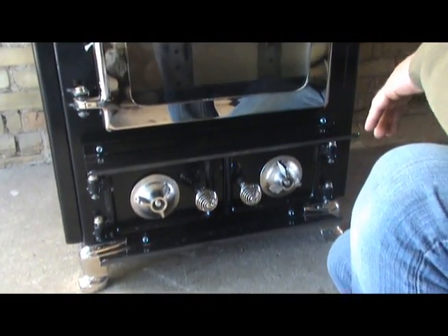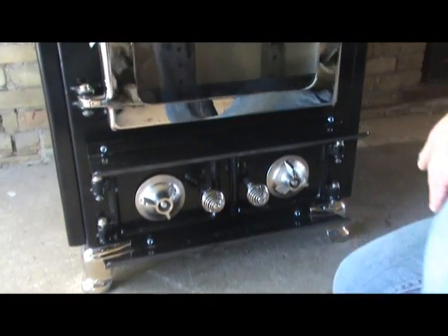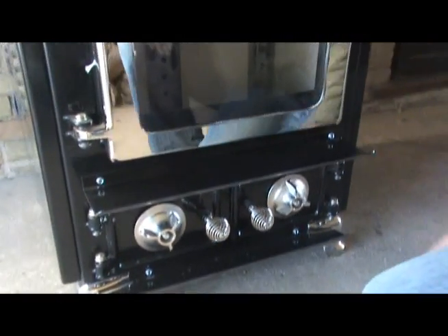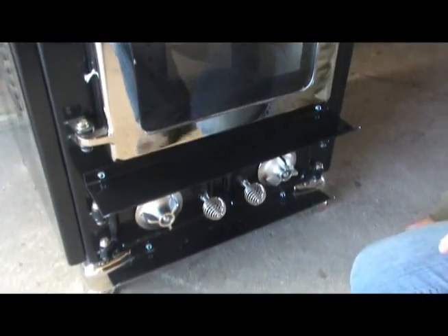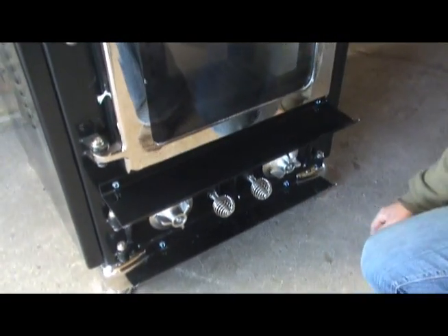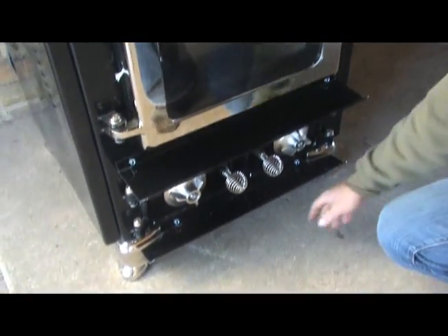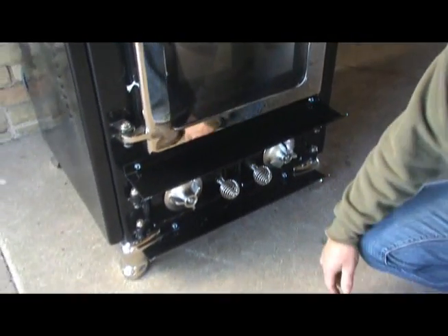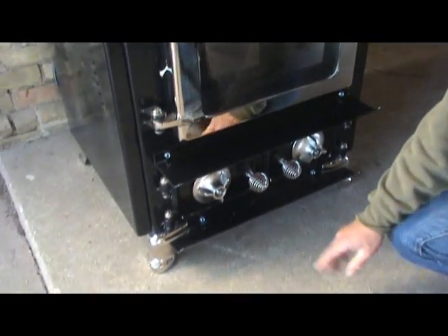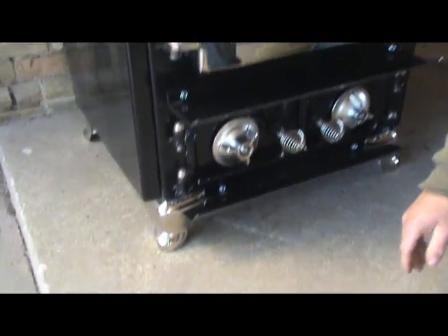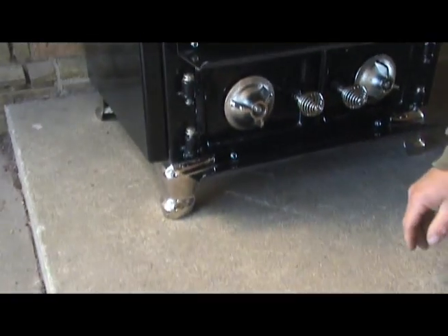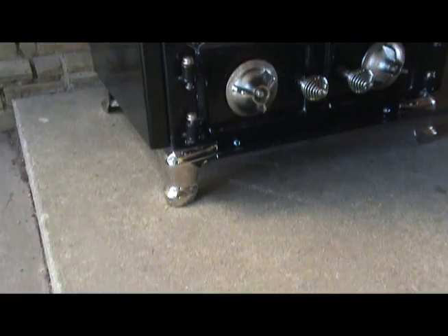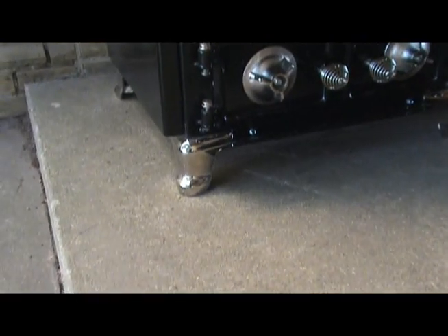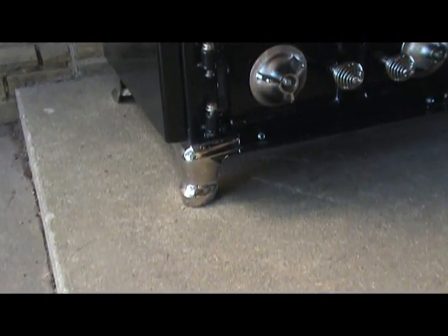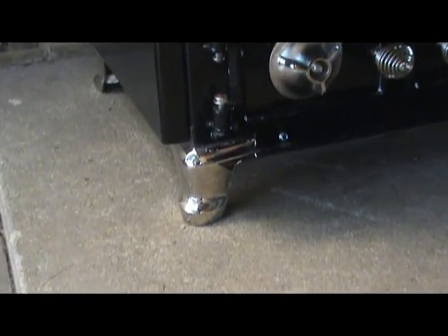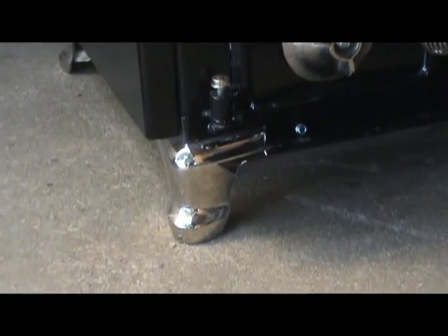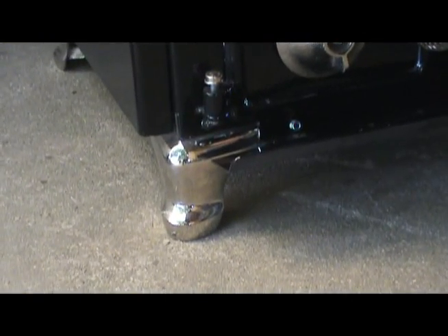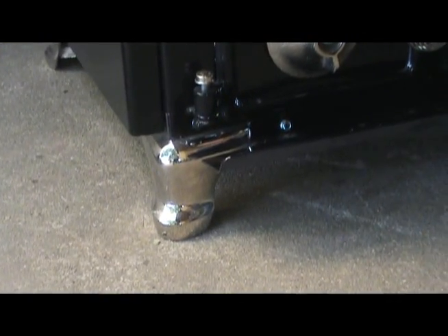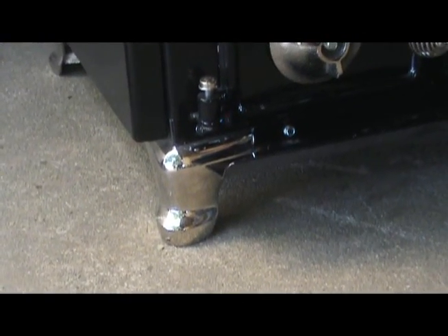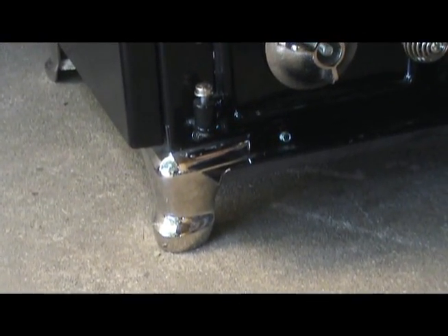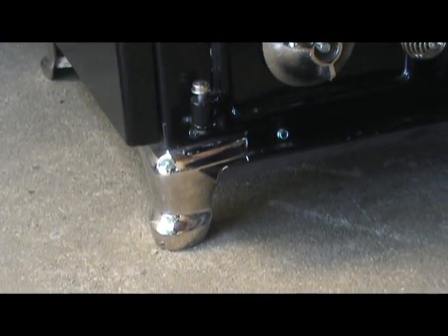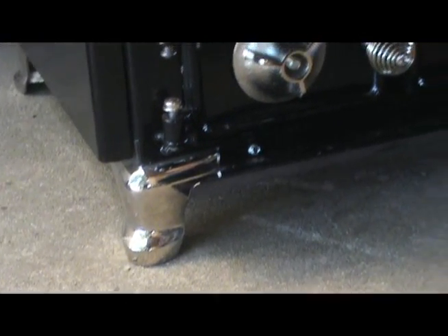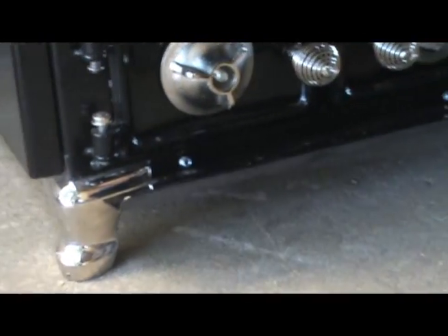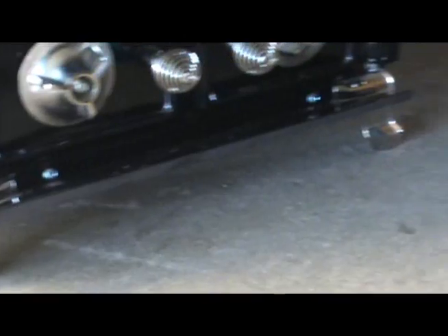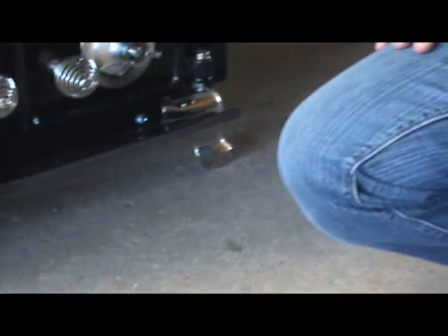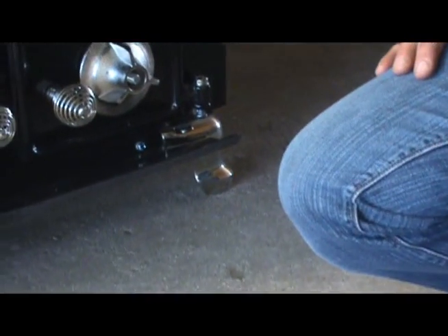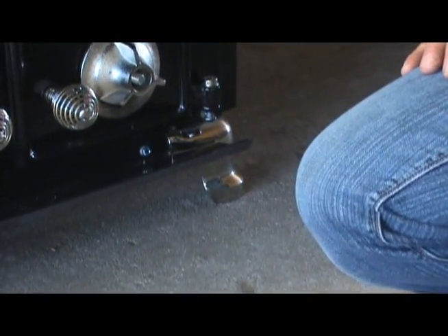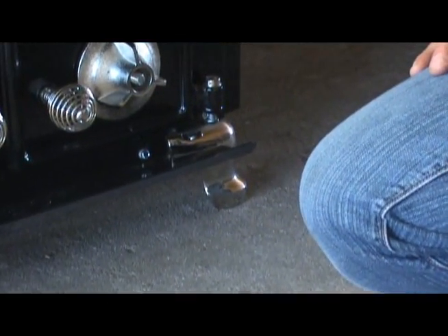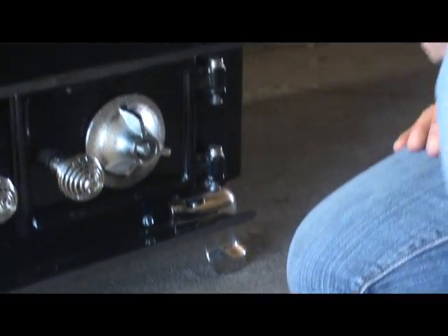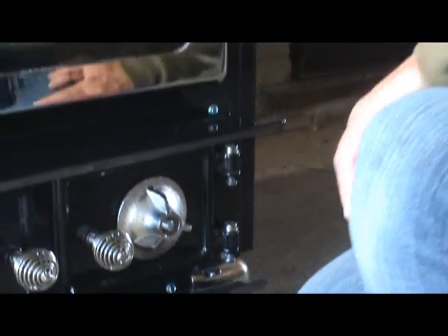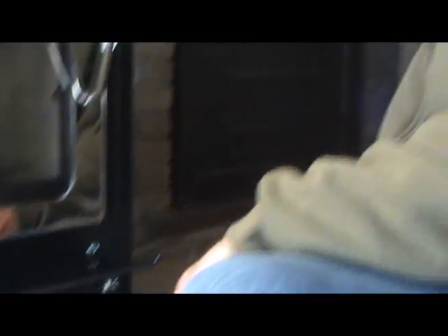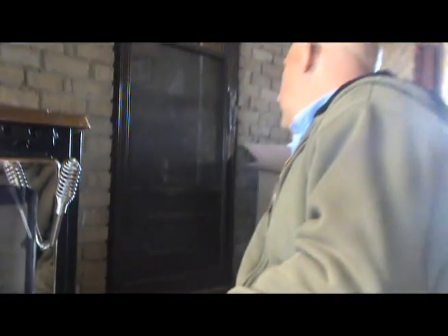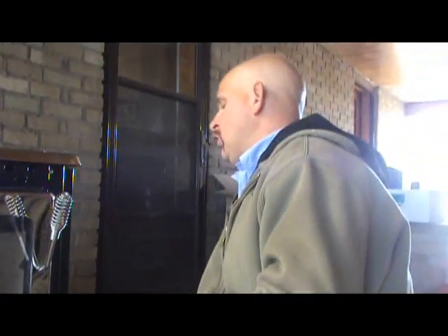What comes standard with the stove is black enamel legs. This particular model has cast iron nickel legs, which just adds a little bit of elegance to your stove, as well as decor and a little bit of show.